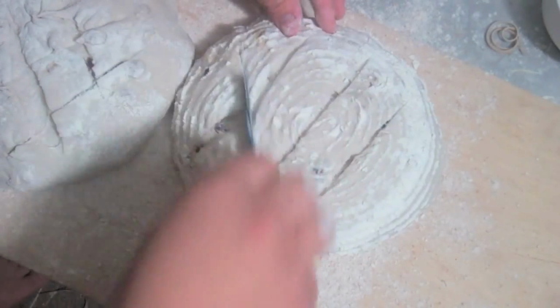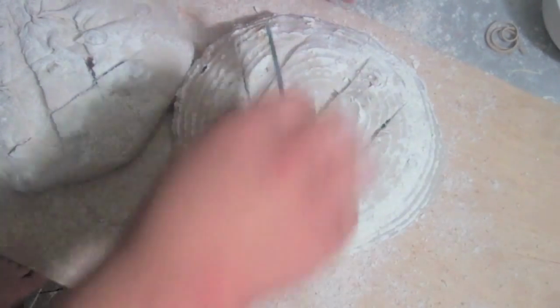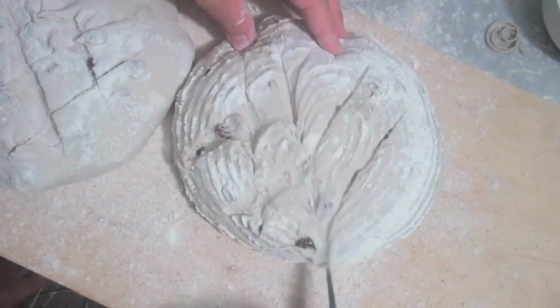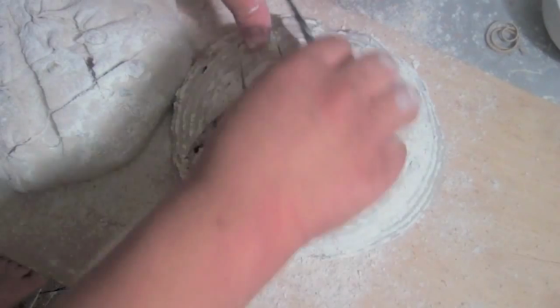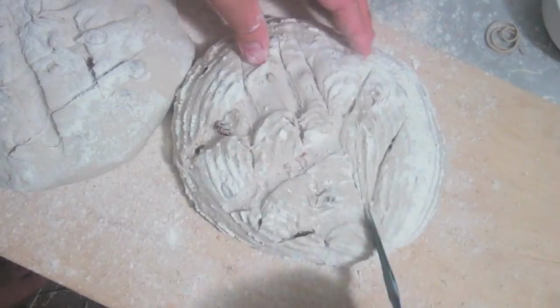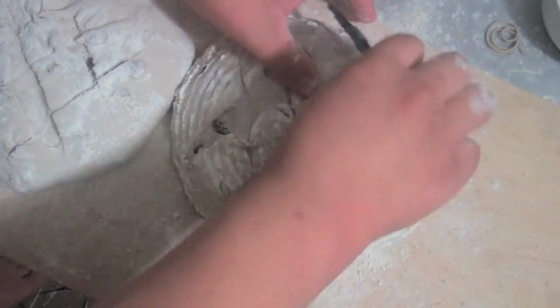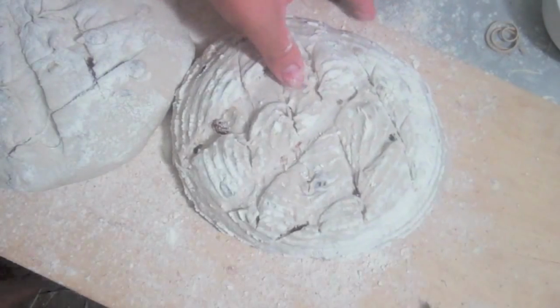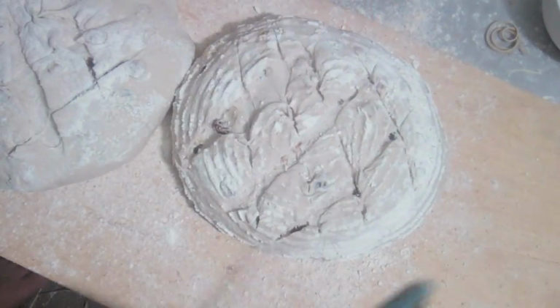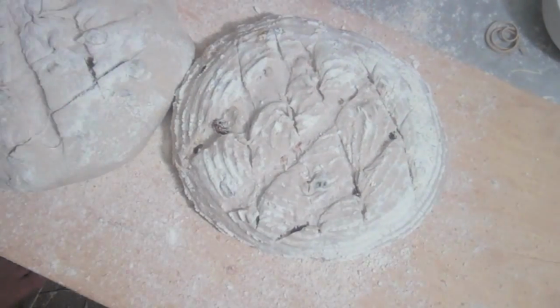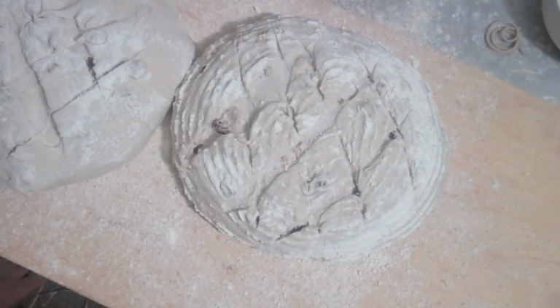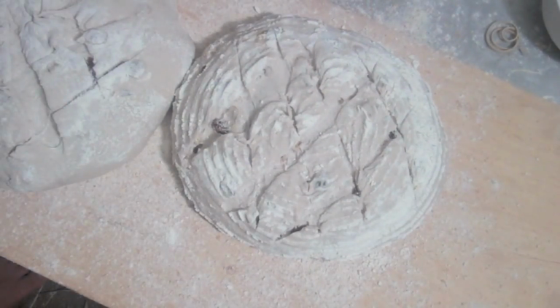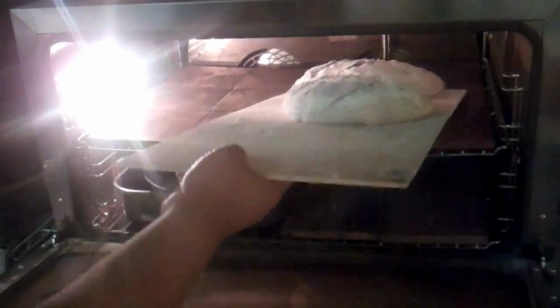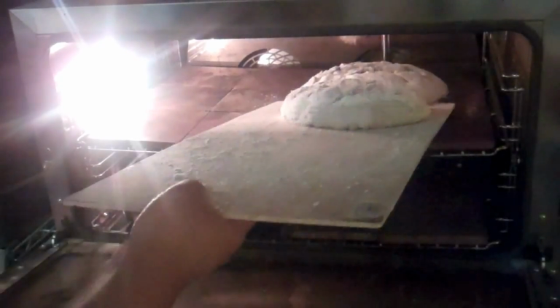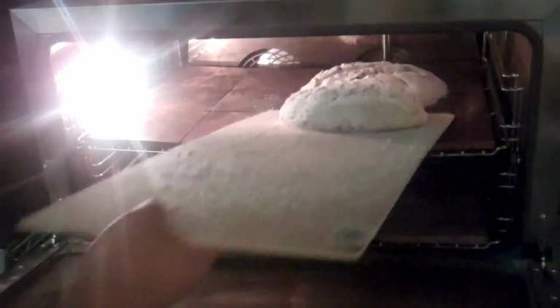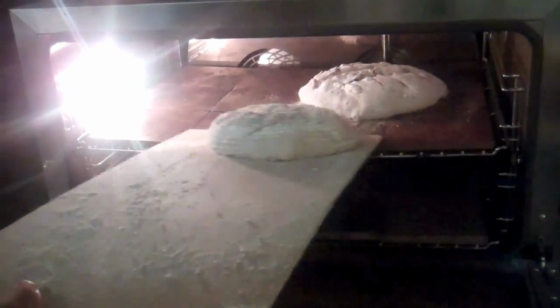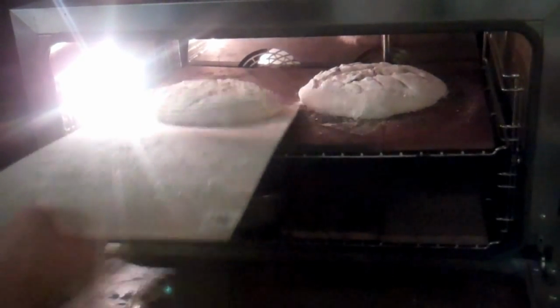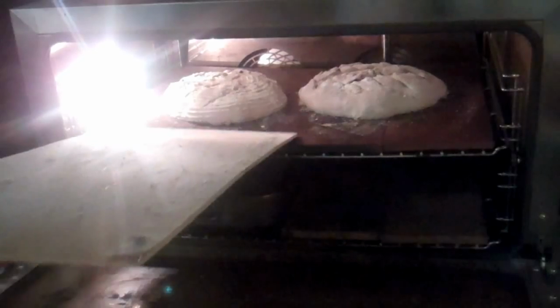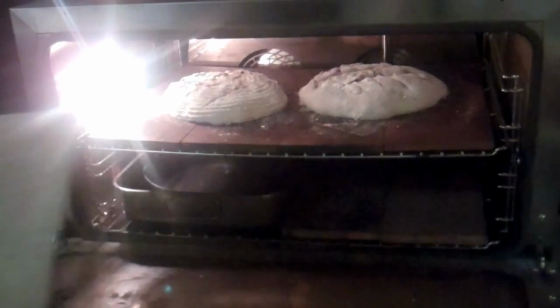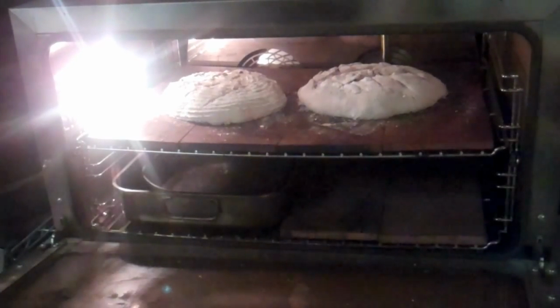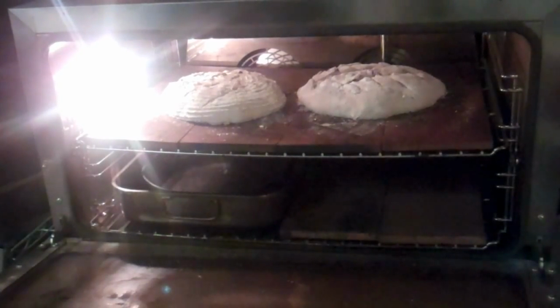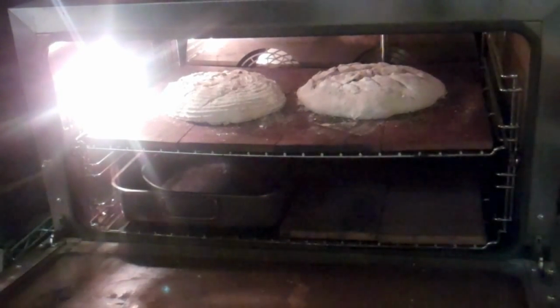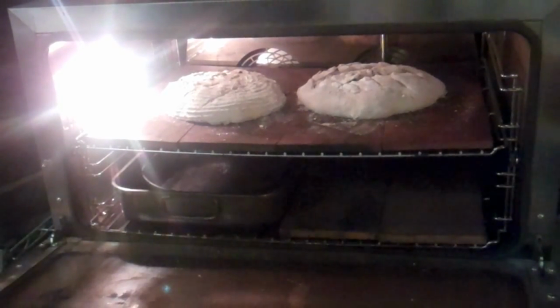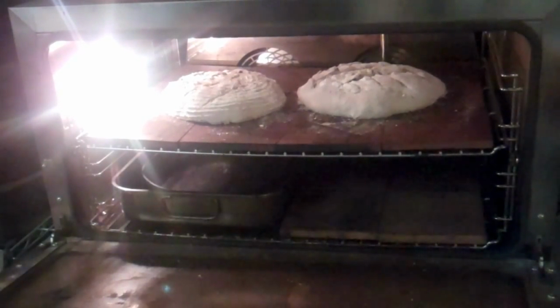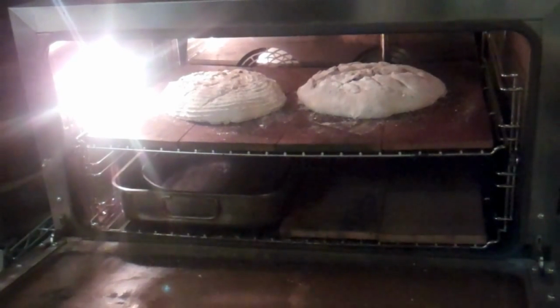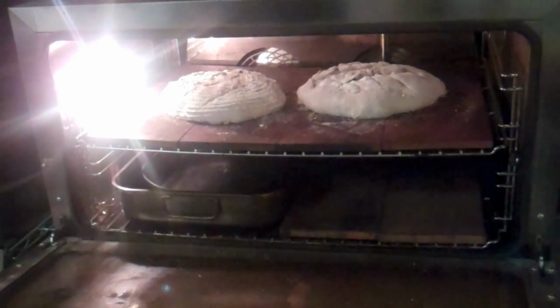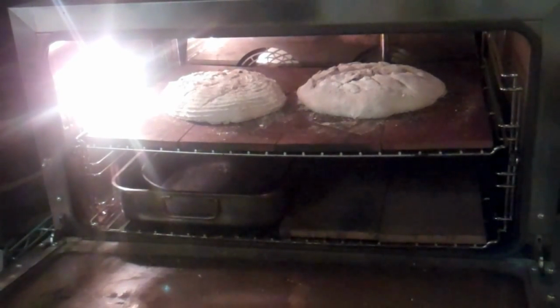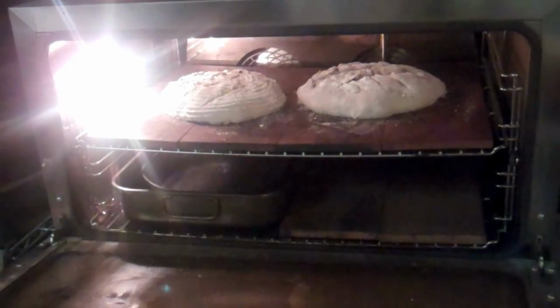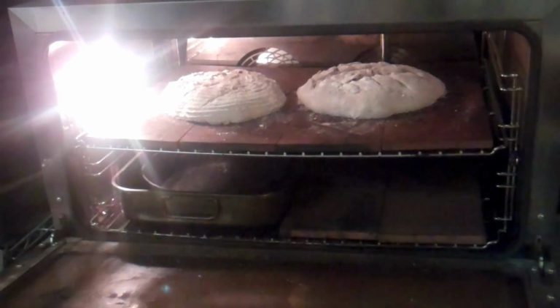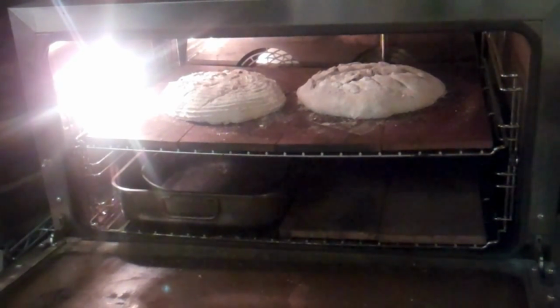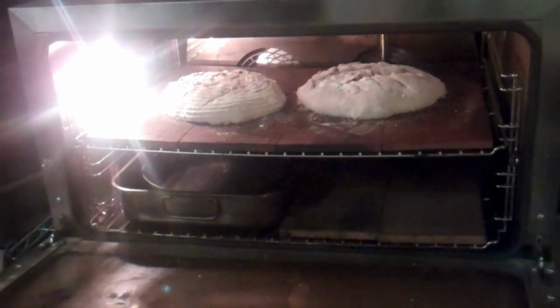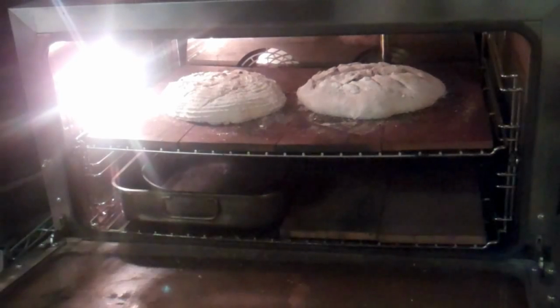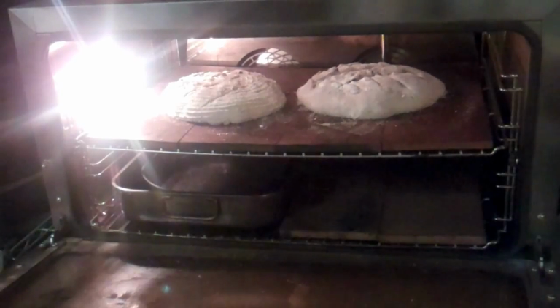I decided to do a neat diamond pattern, then bake in a 450°F oven for 25 to 30 minutes, and don't forget to add steam!